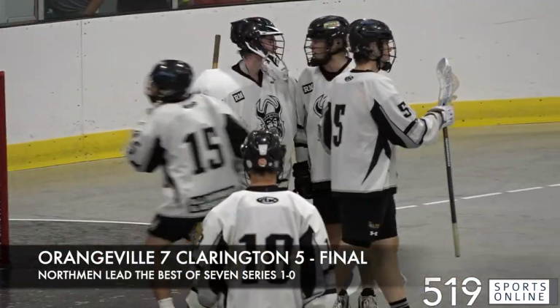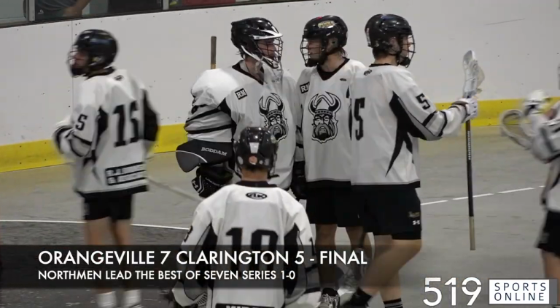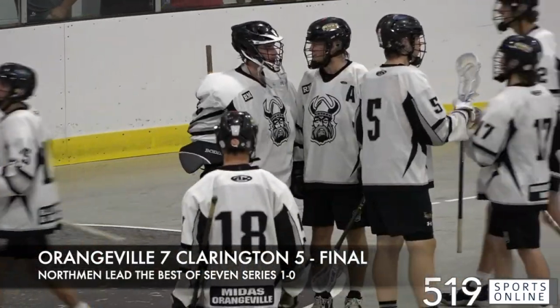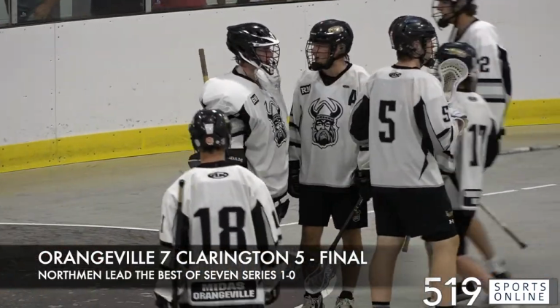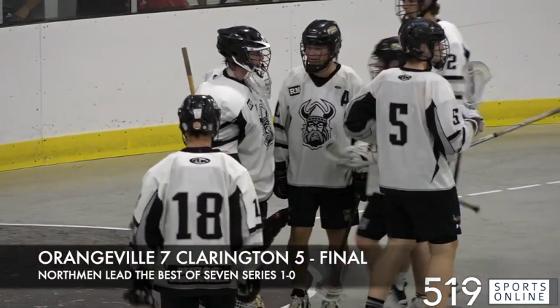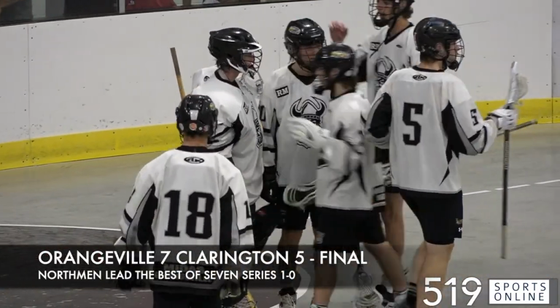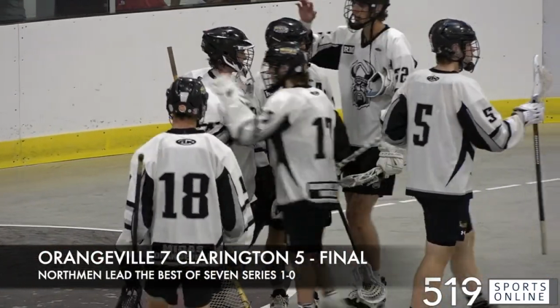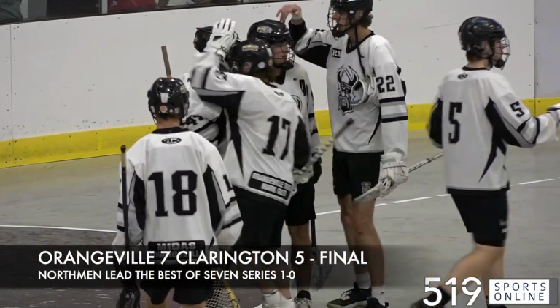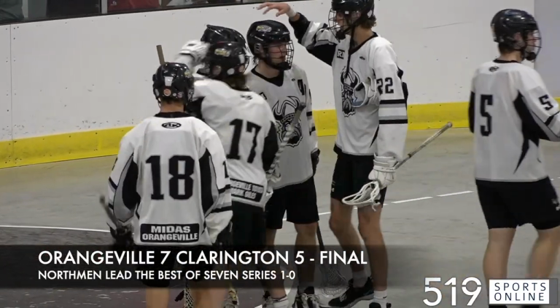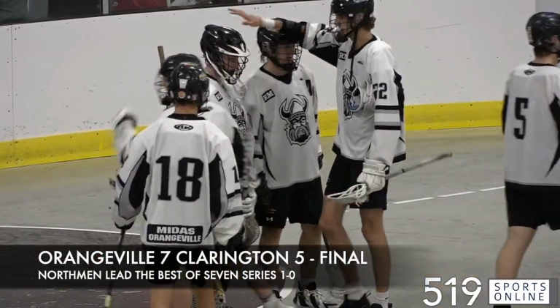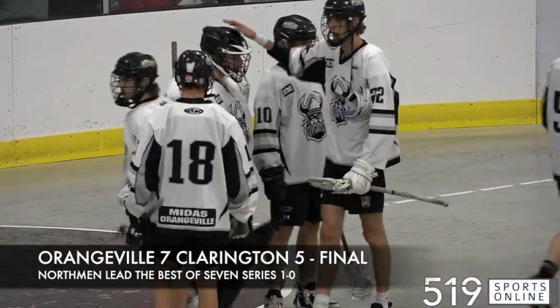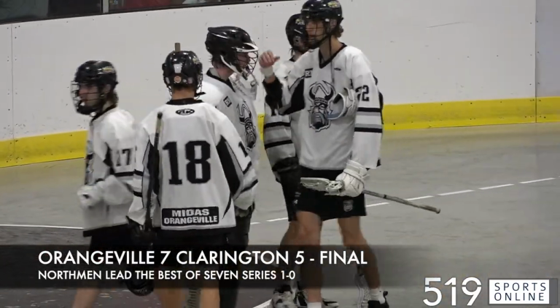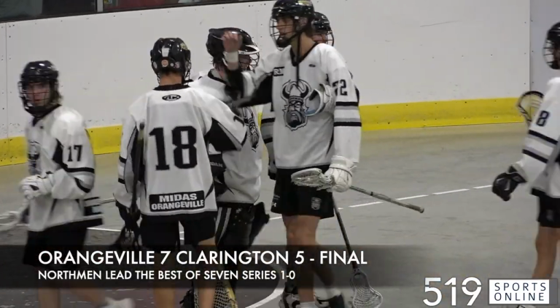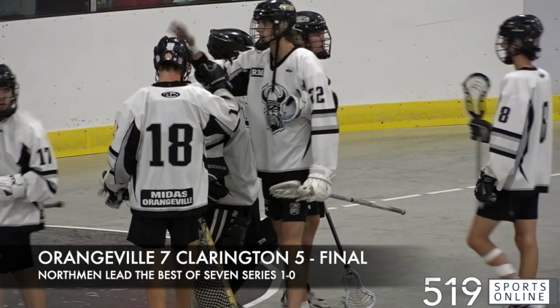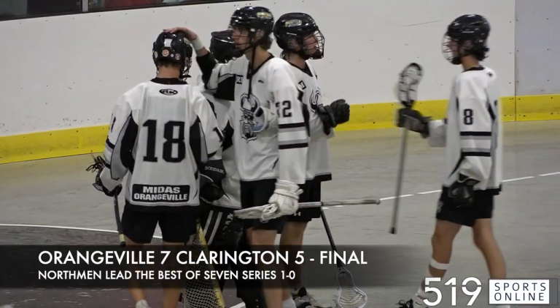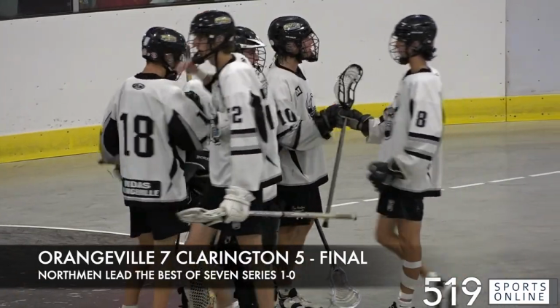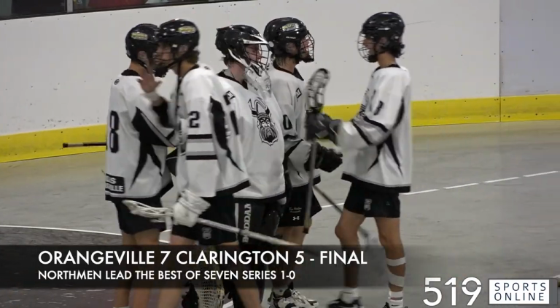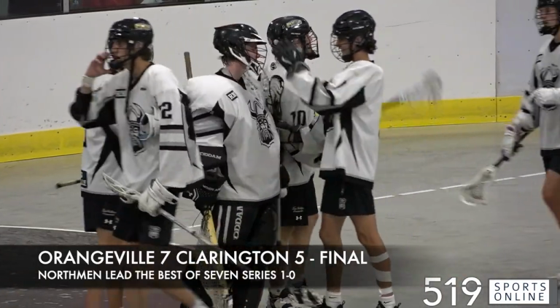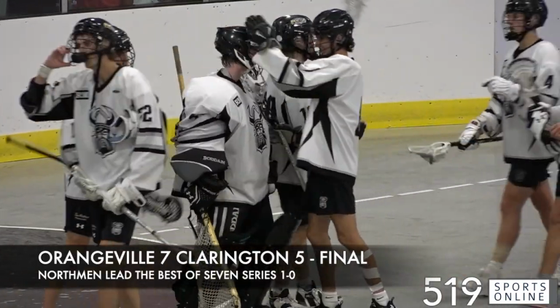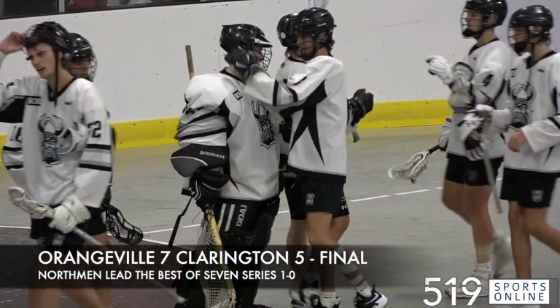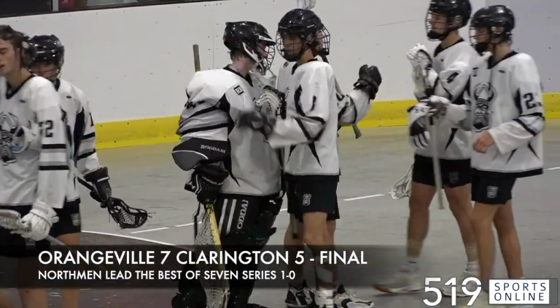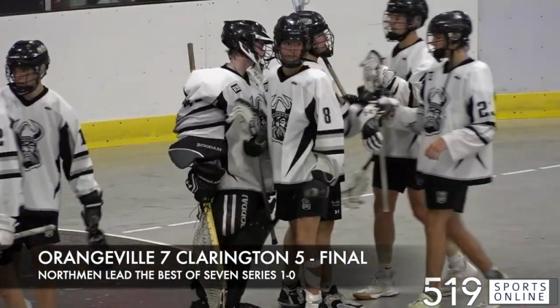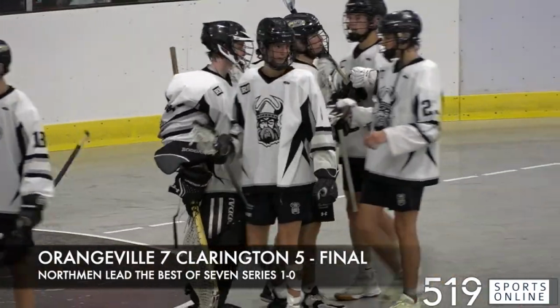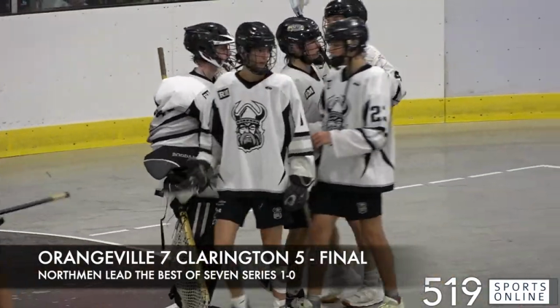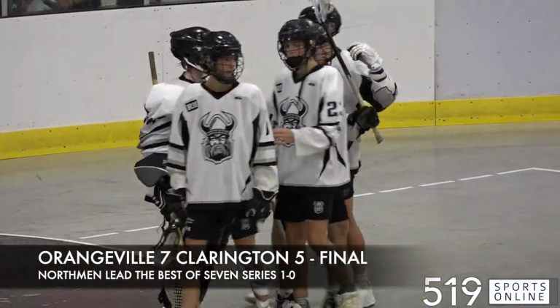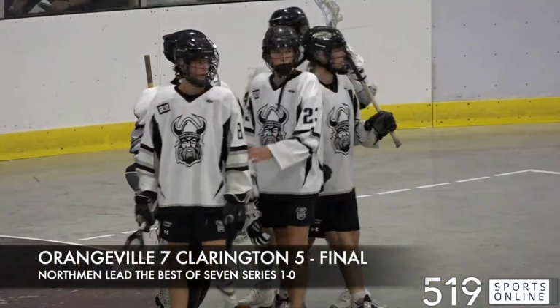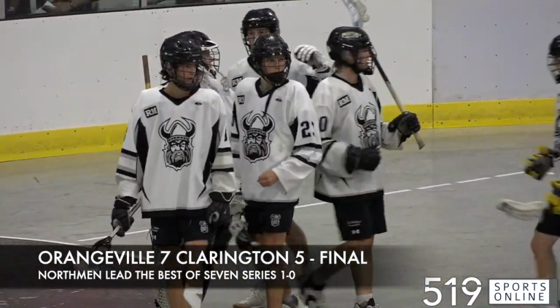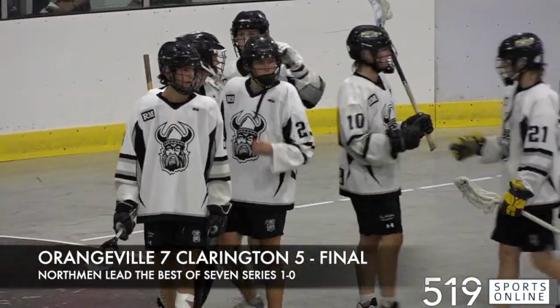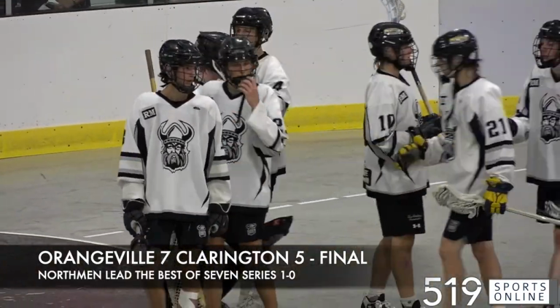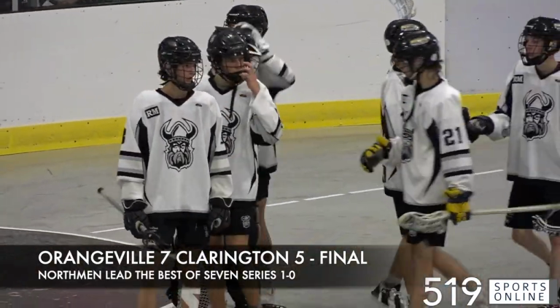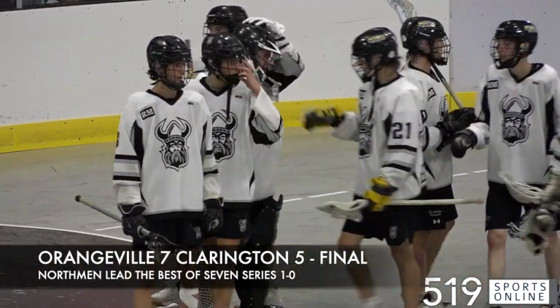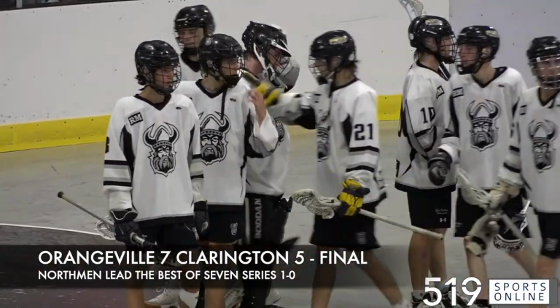The Northmen take the series opener. Here is Josh Presley, who had a terrific game for Orangeville with four points in the victory.